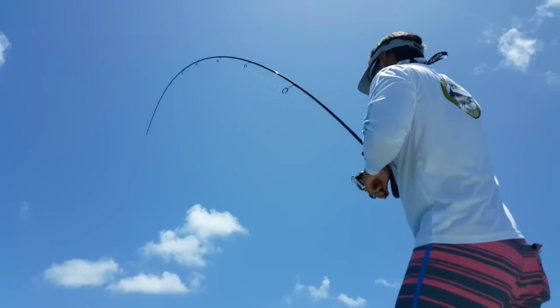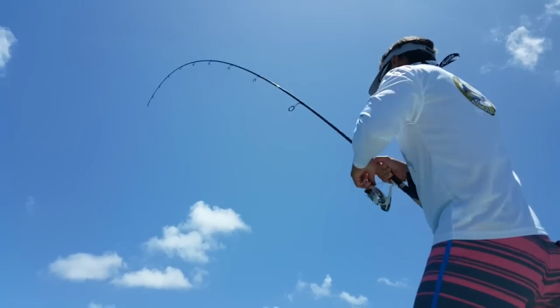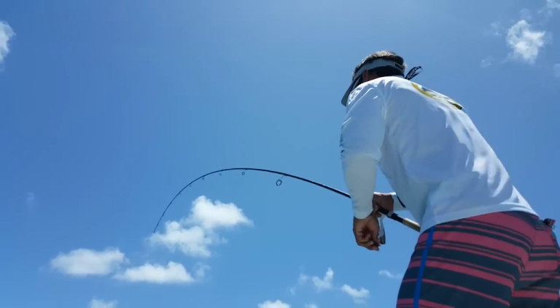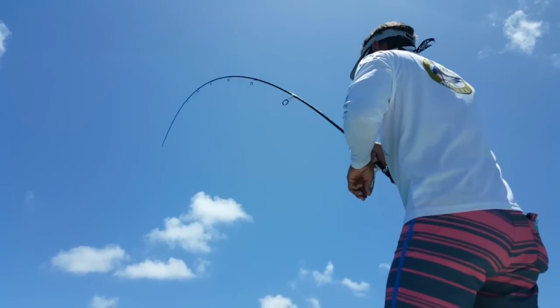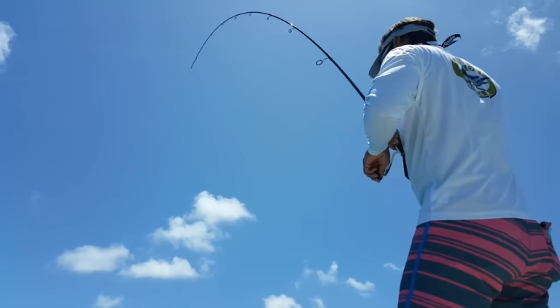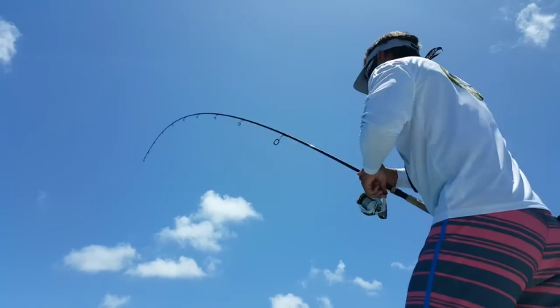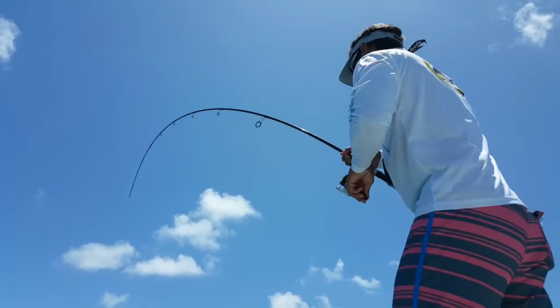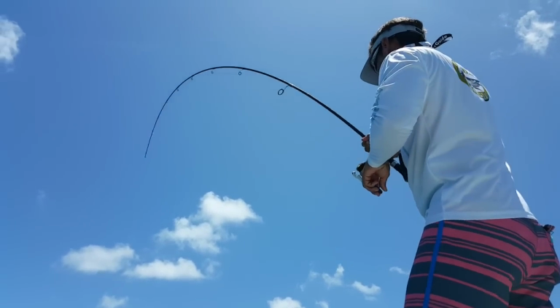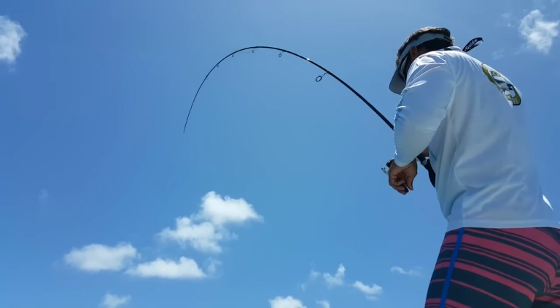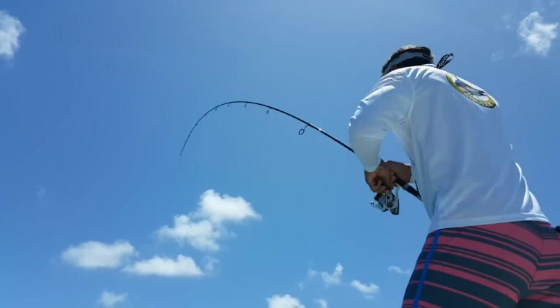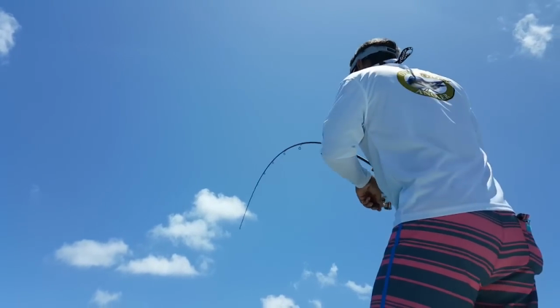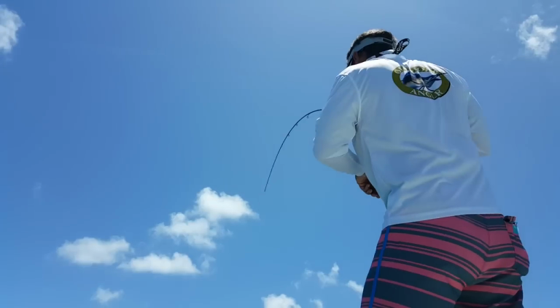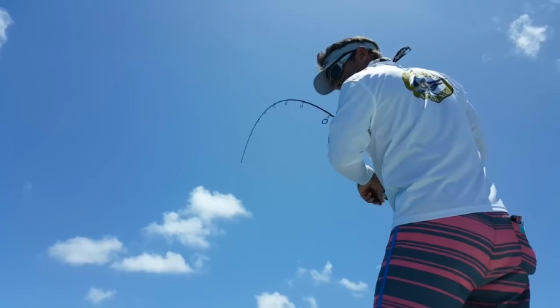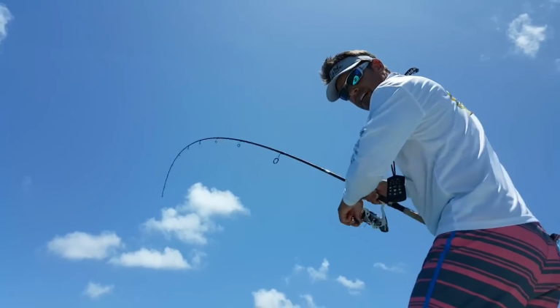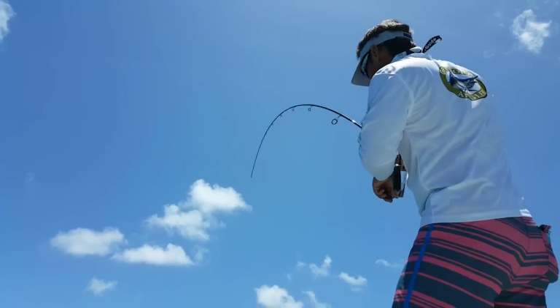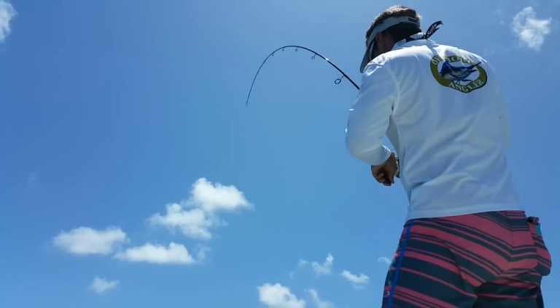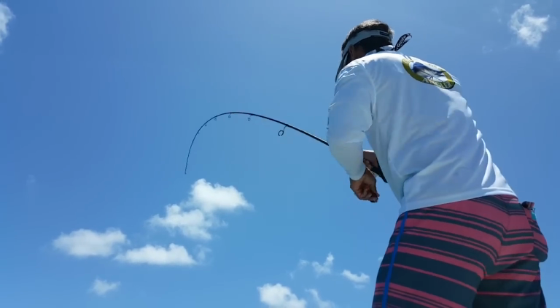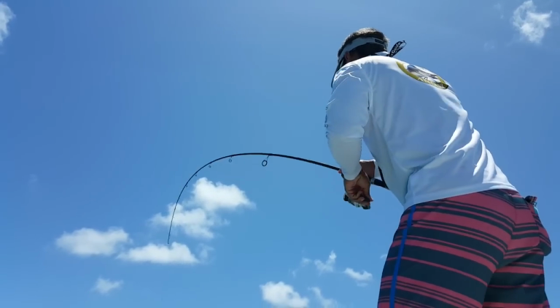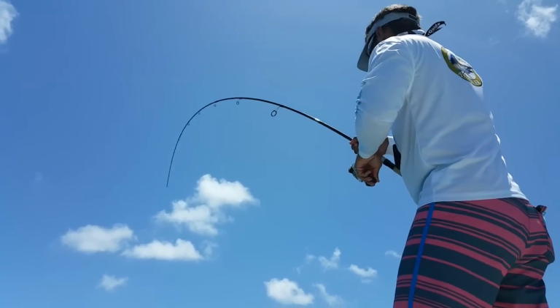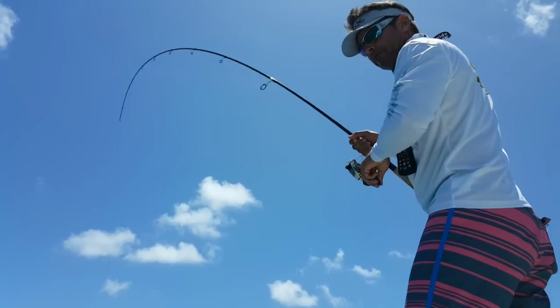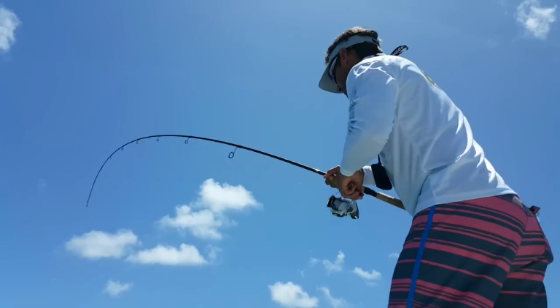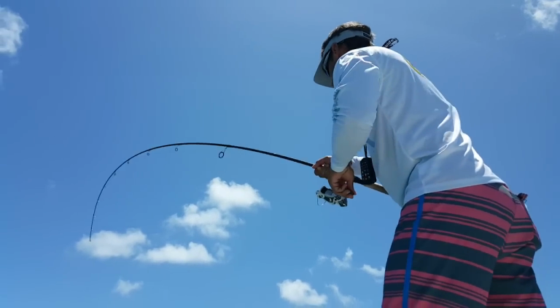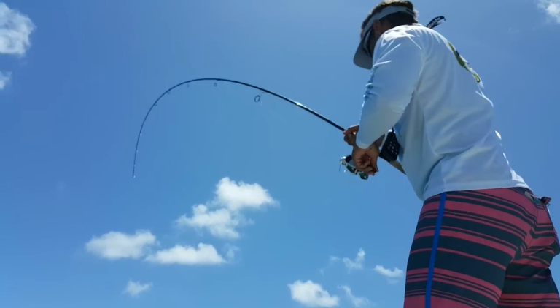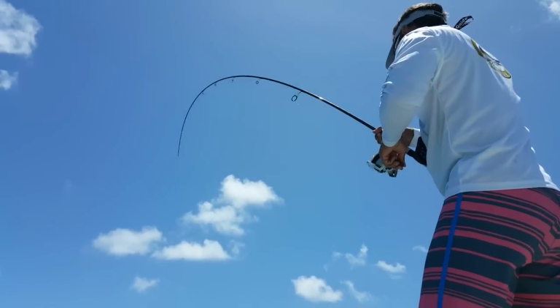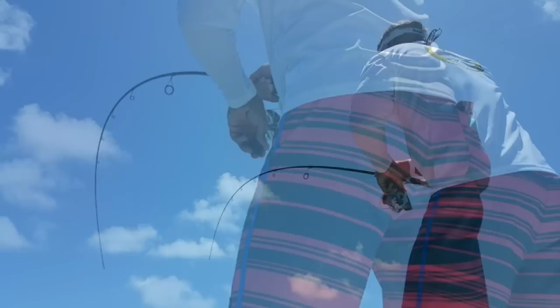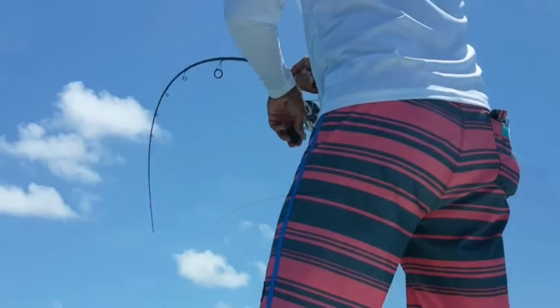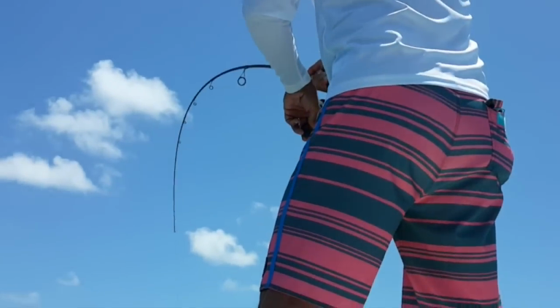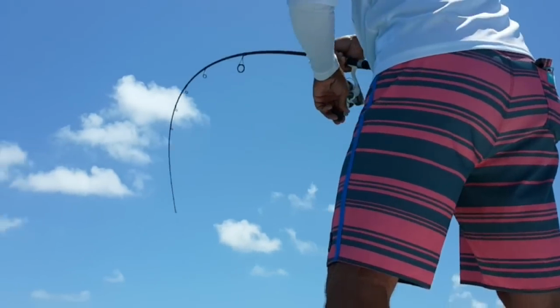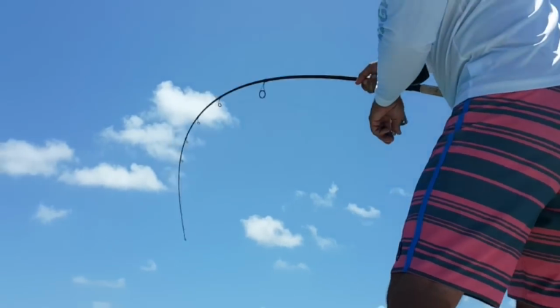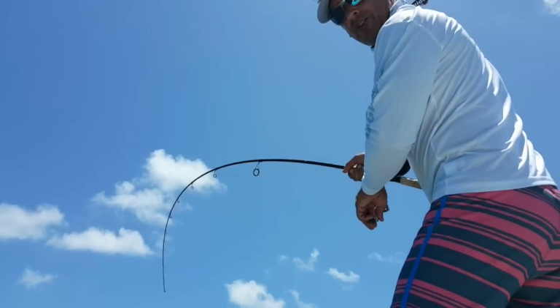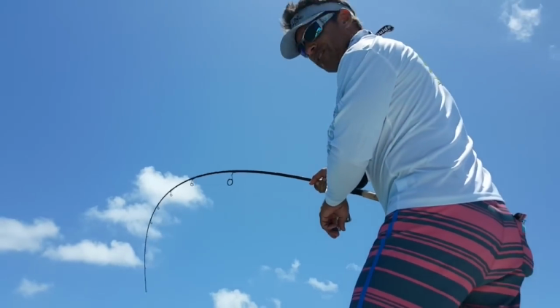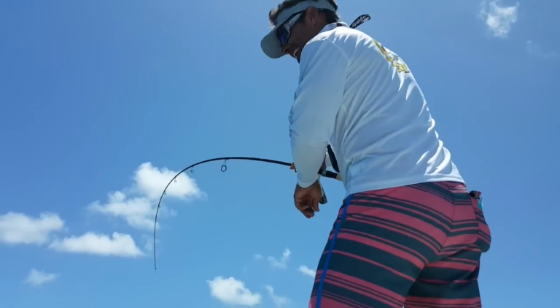He's getting close now. Using 10-pound braid, 30-pound fluorocarbon leader, small little Owner hook. Do I have that net in this boat? We have no net again.